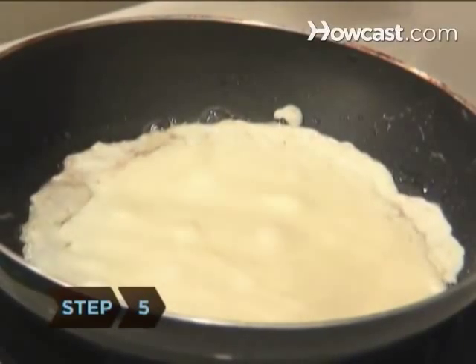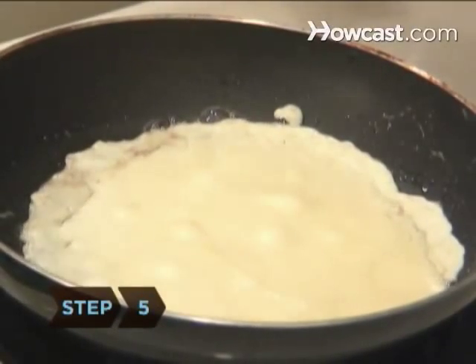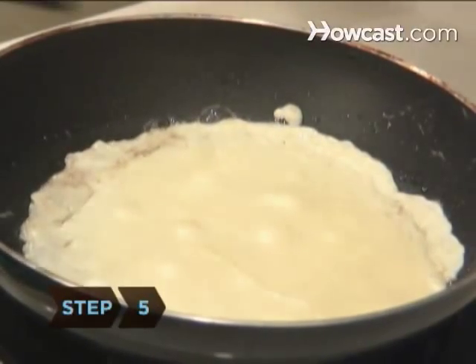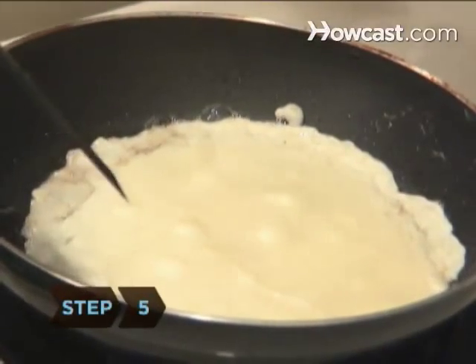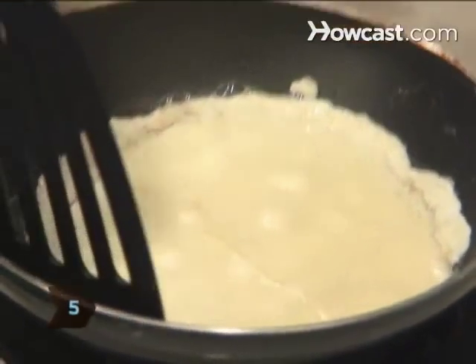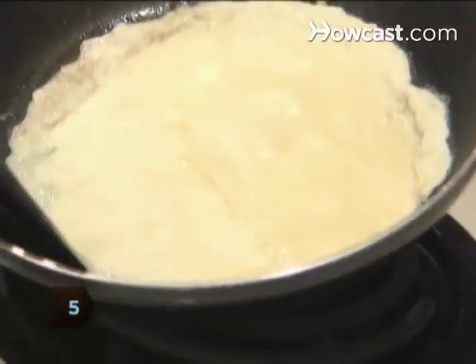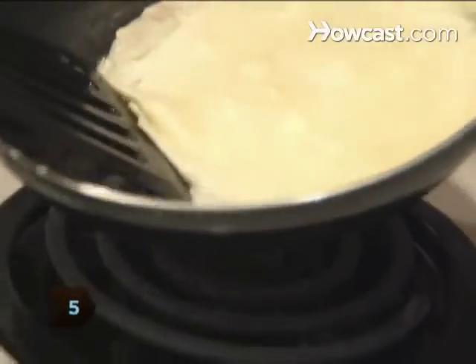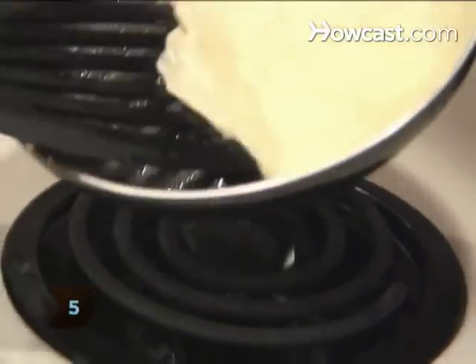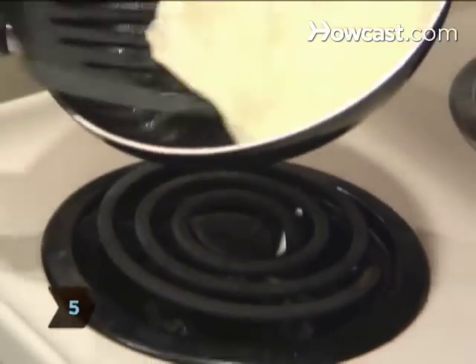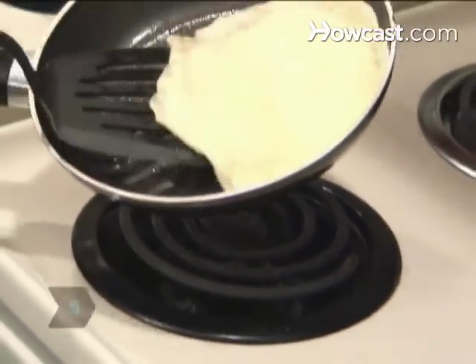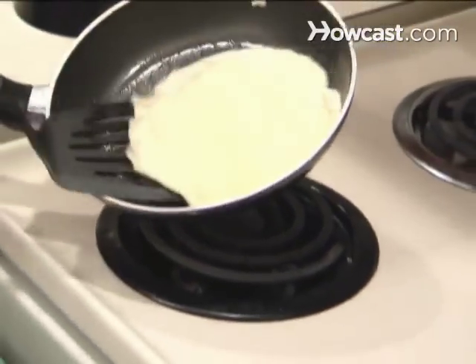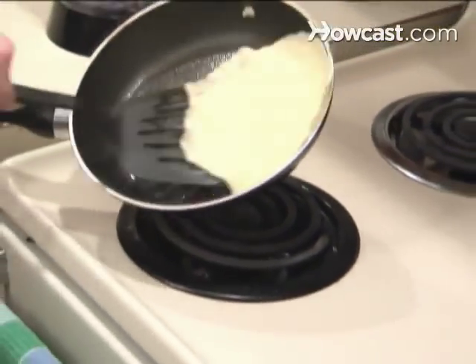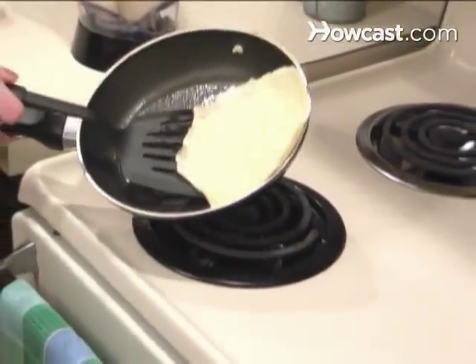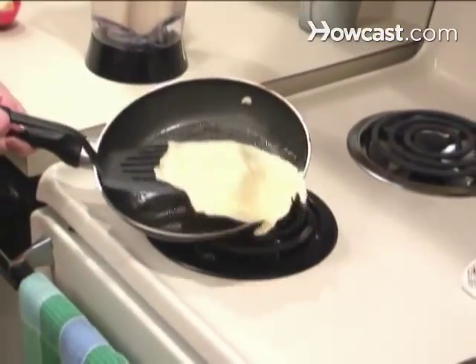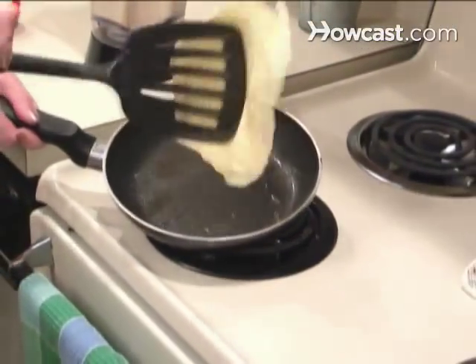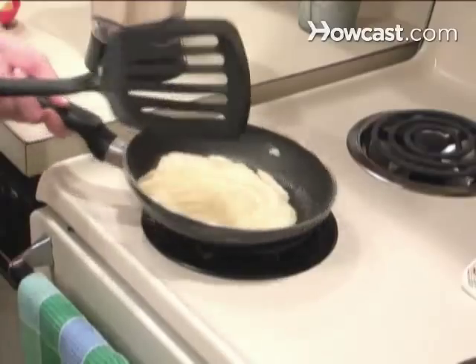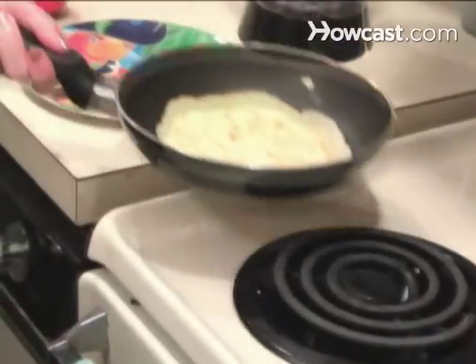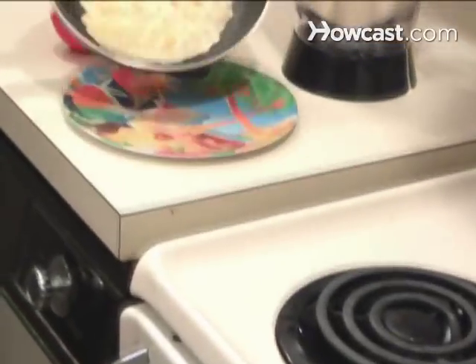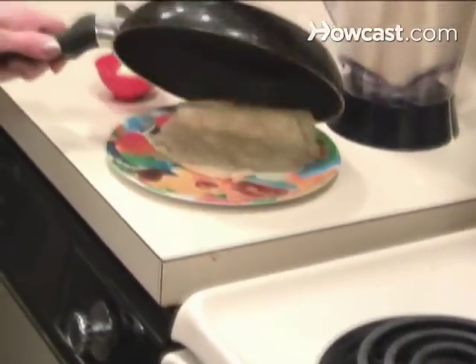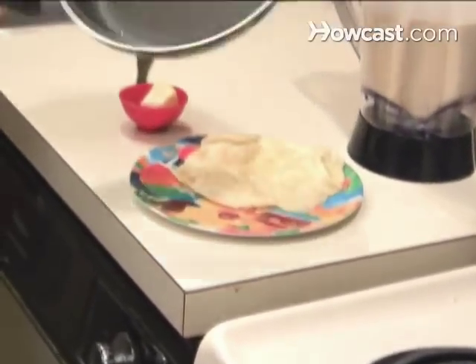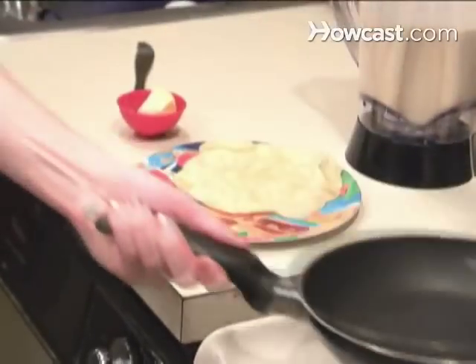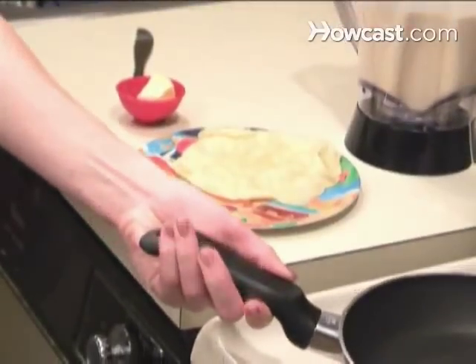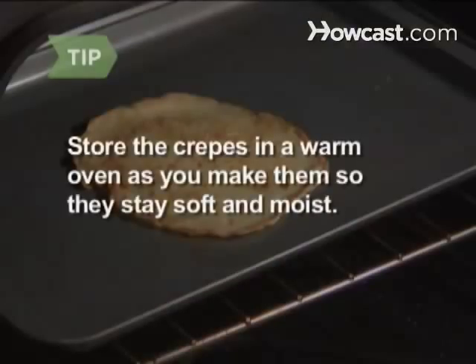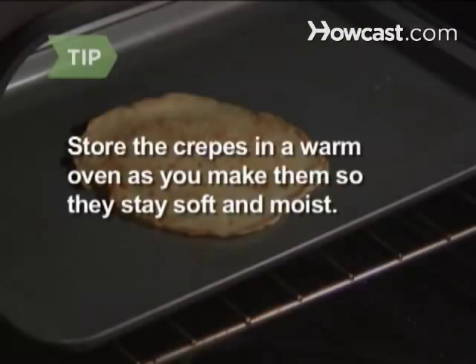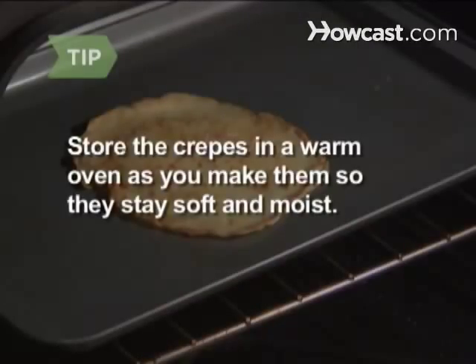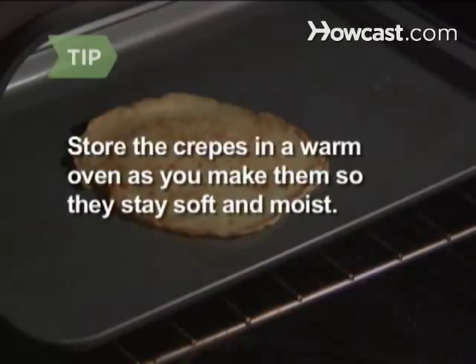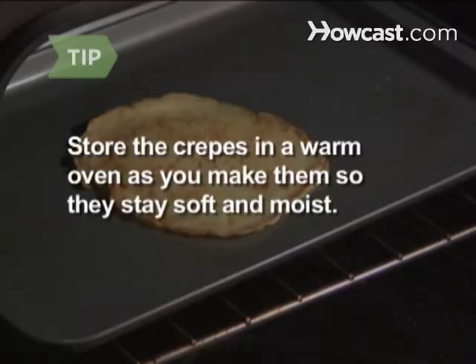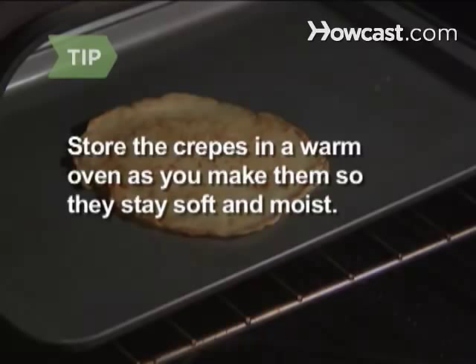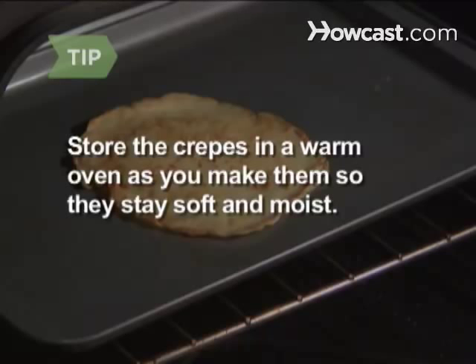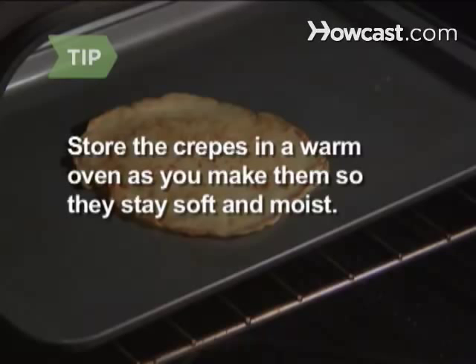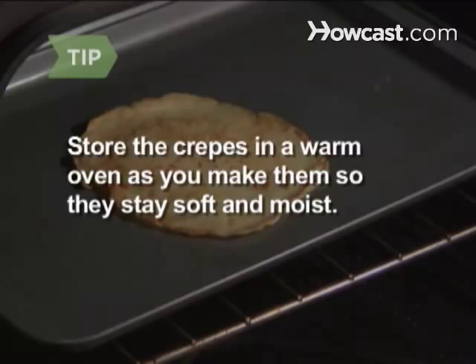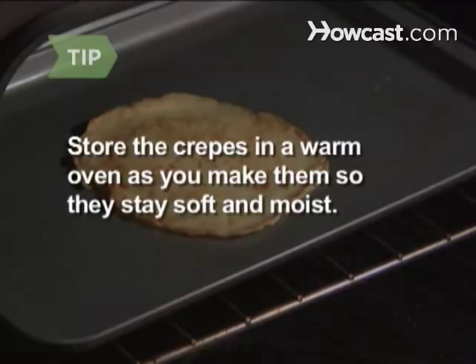Step 5: Gently slide the spatula under the crepe and turn it over in the pan. Let it cook for 45 to 60 seconds before transferring it to a serving plate. Store the crepes in a warm oven as you make them so they stay soft and moist.